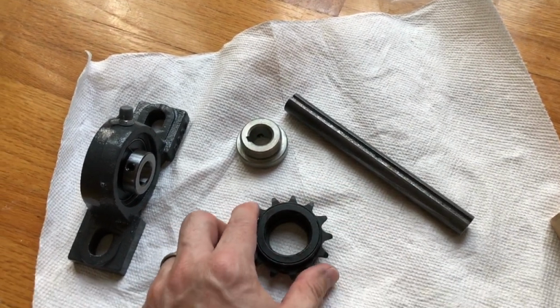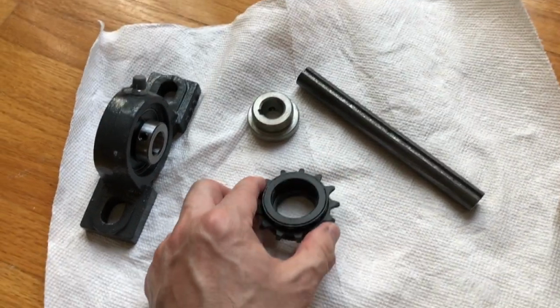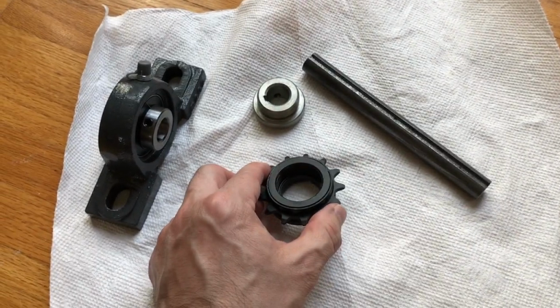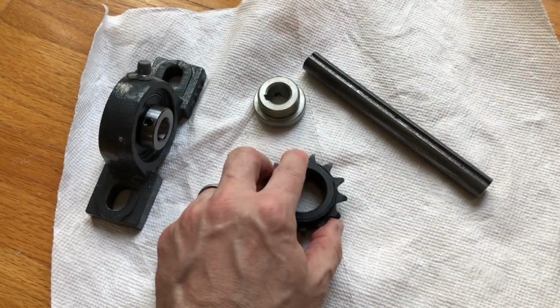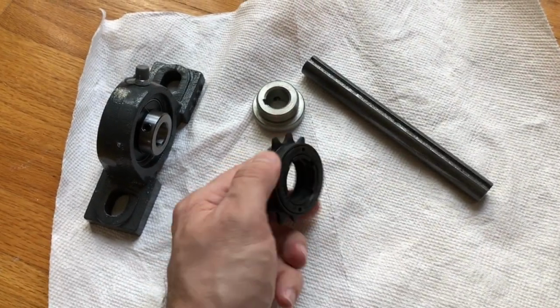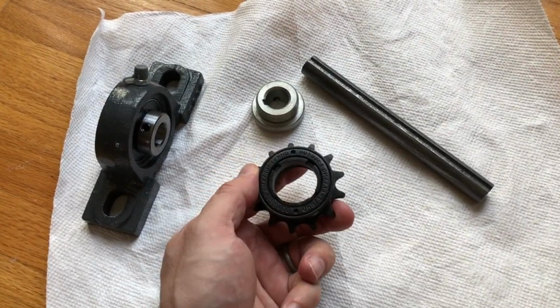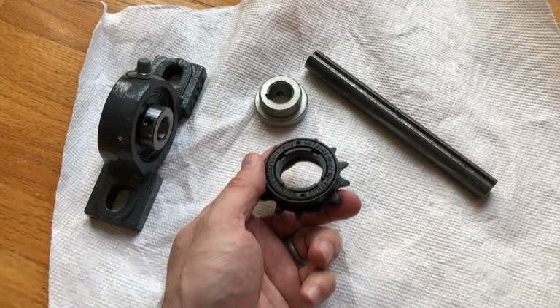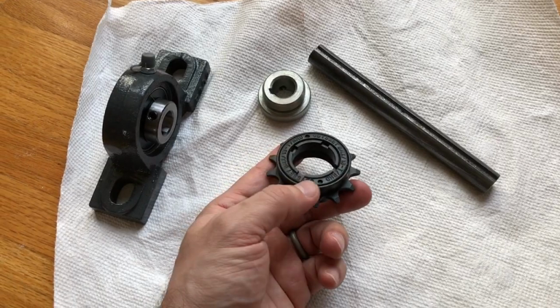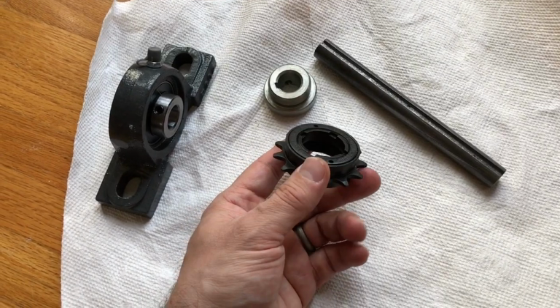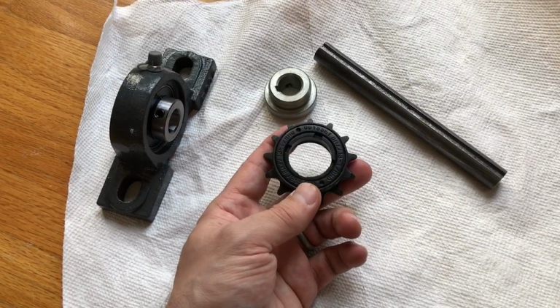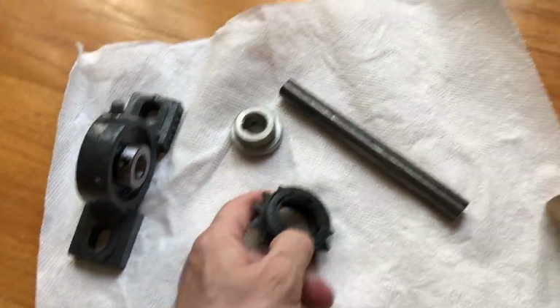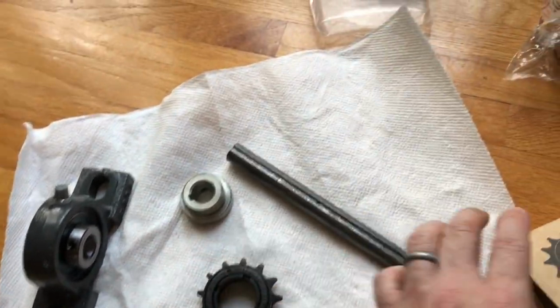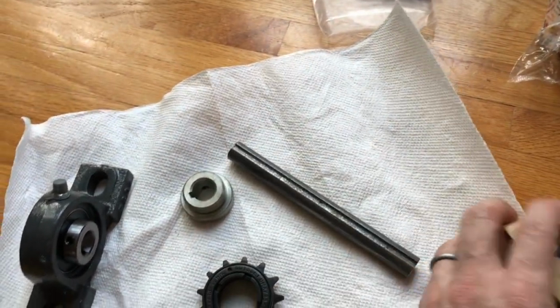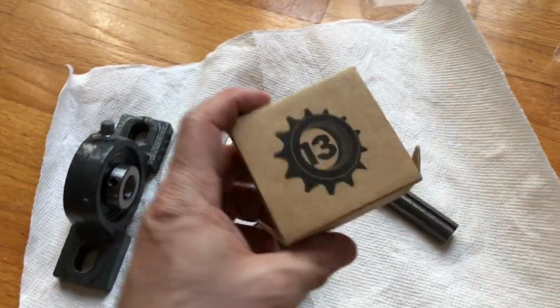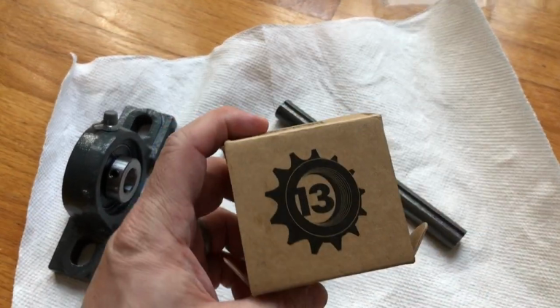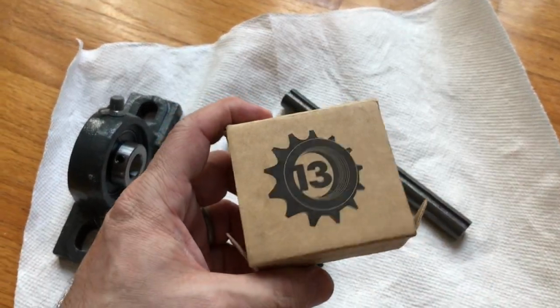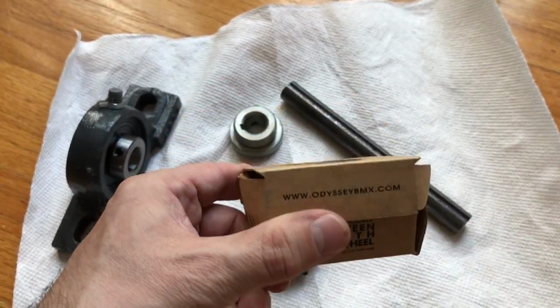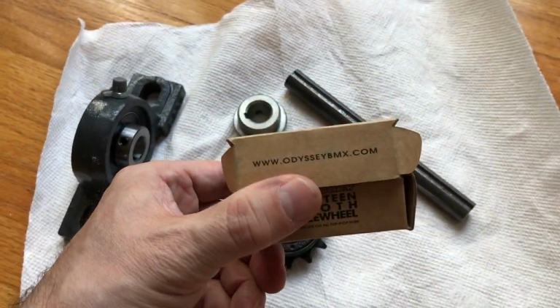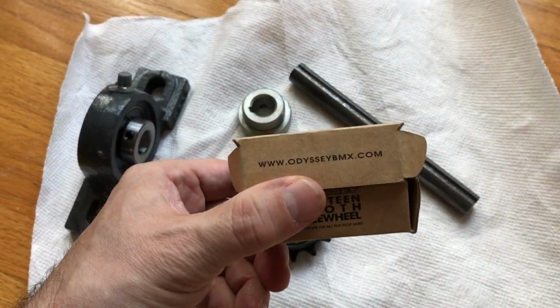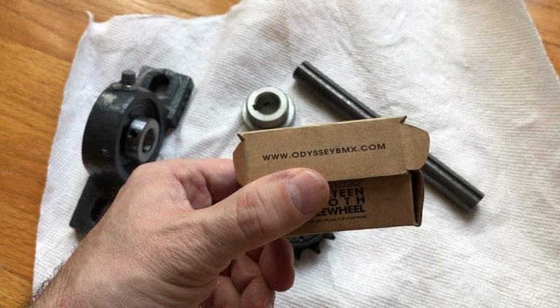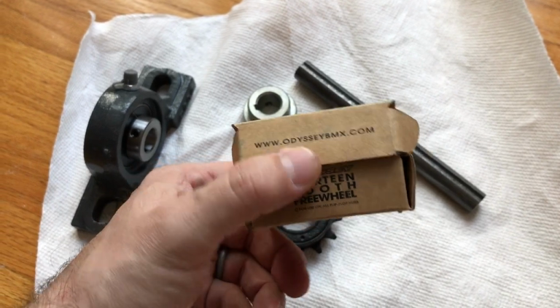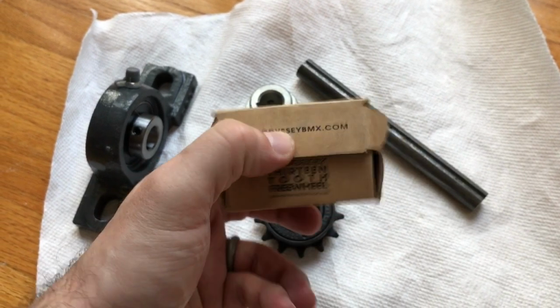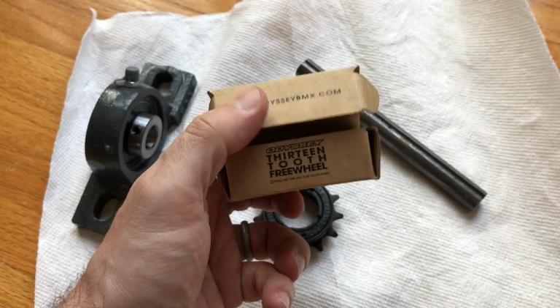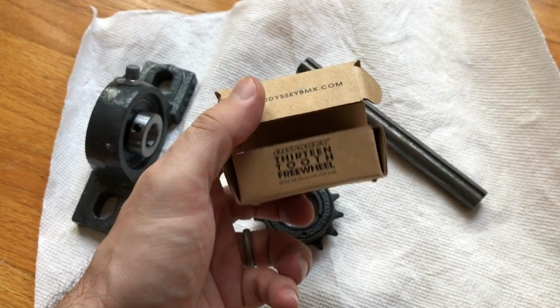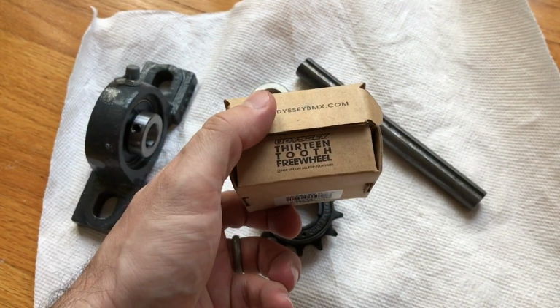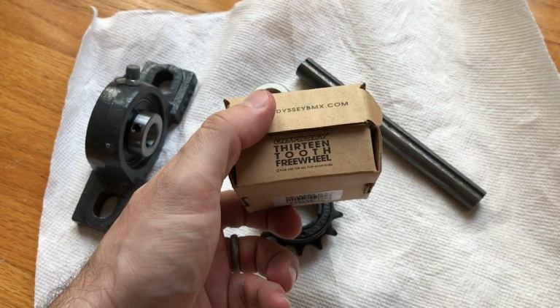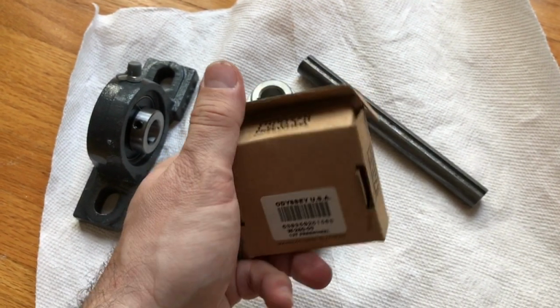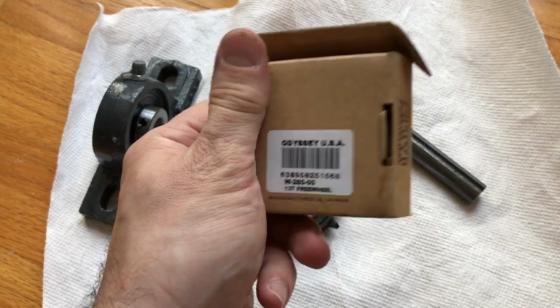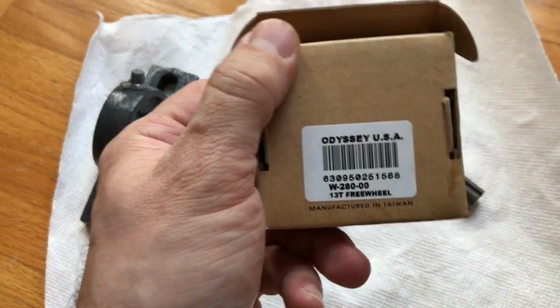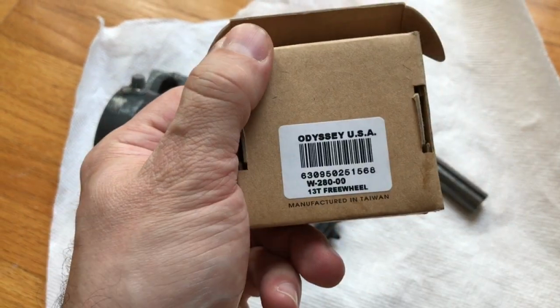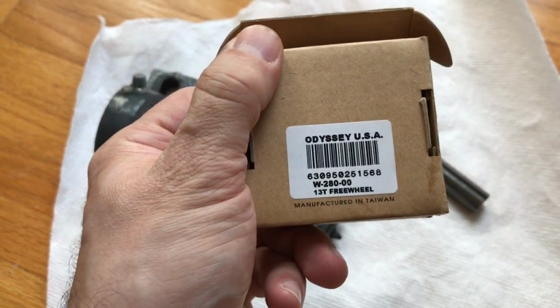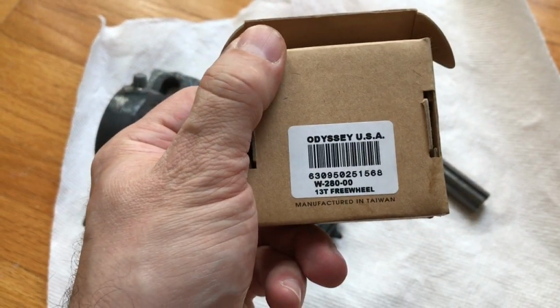This is the bicycle freewheel that we use. It is a 13-tooth Odyssey freewheel, and that's the model number.